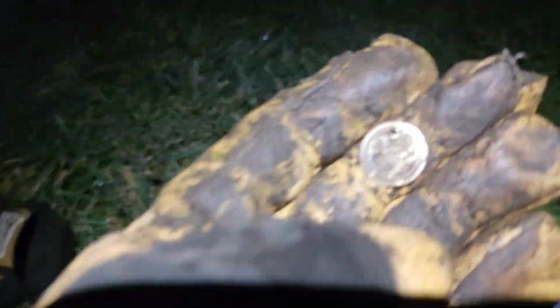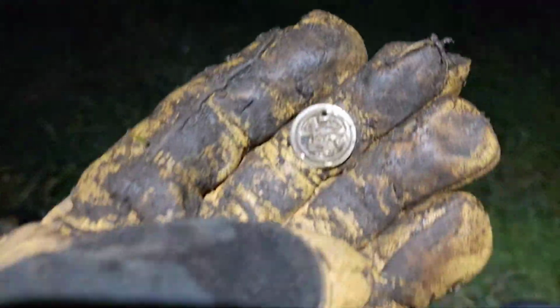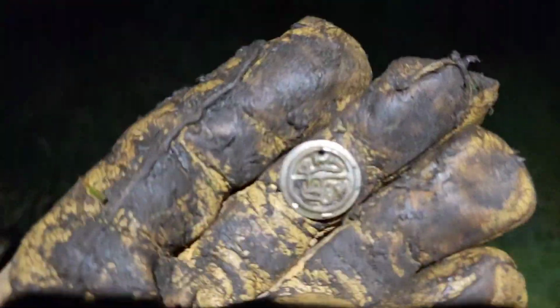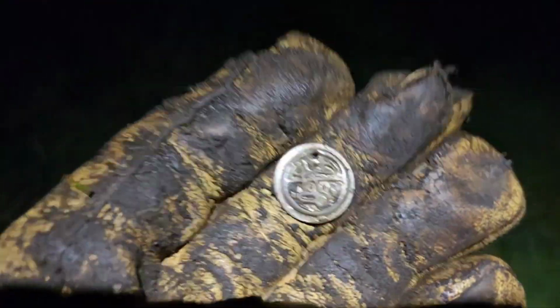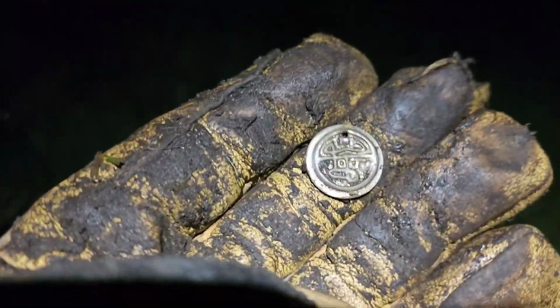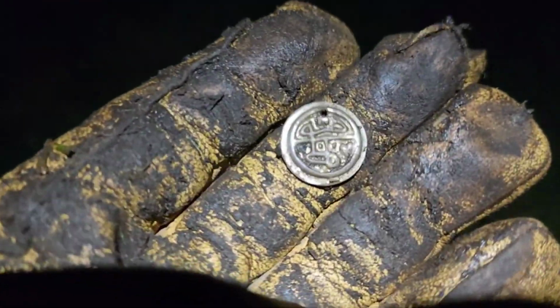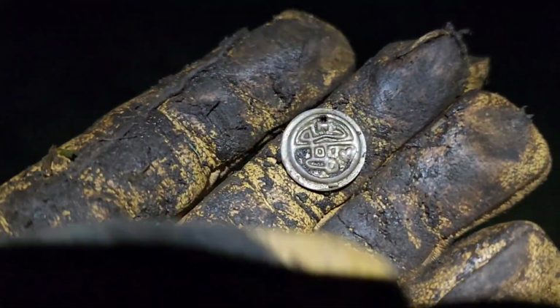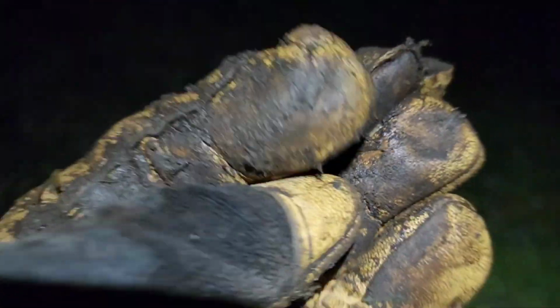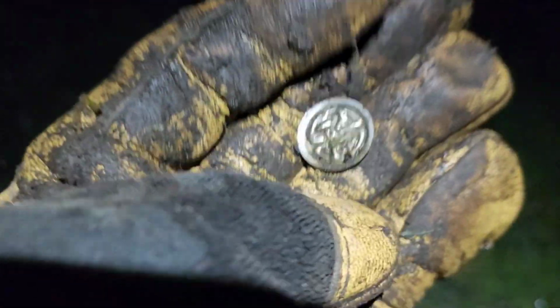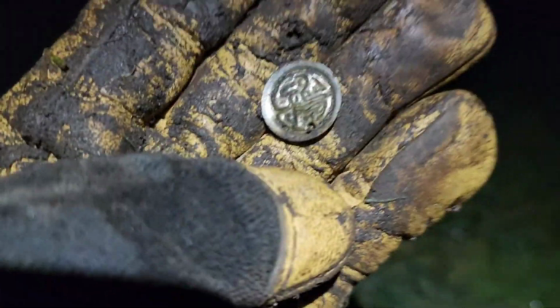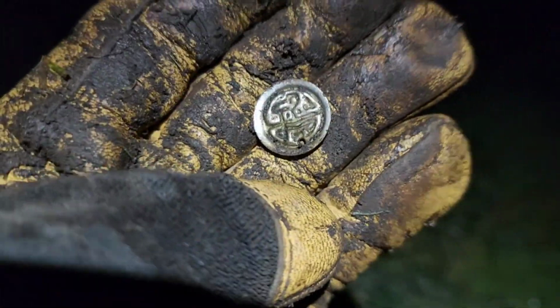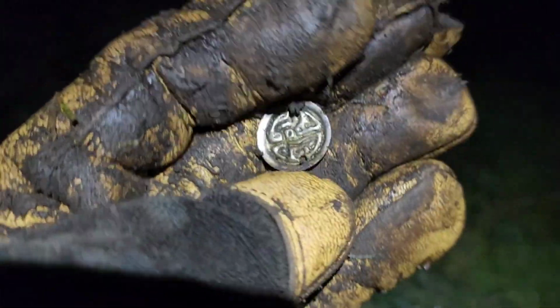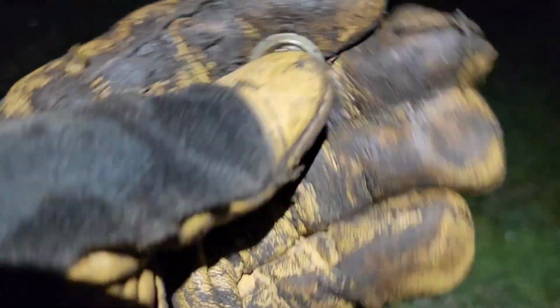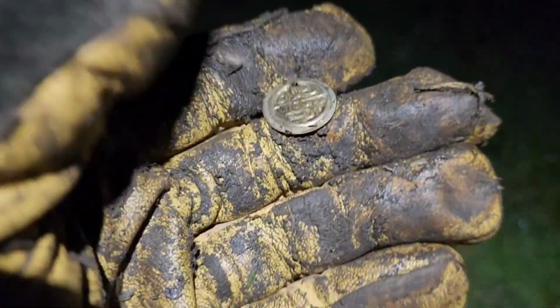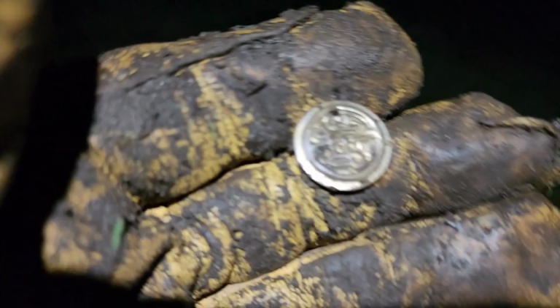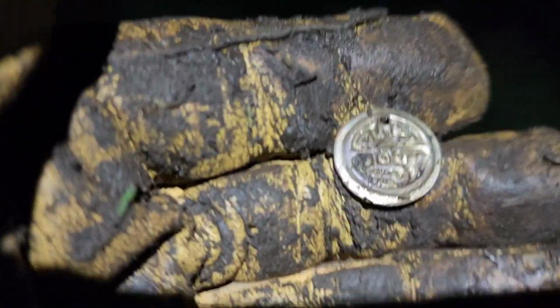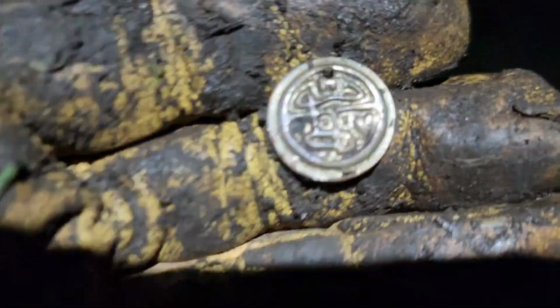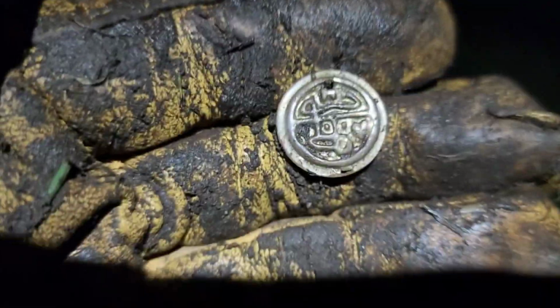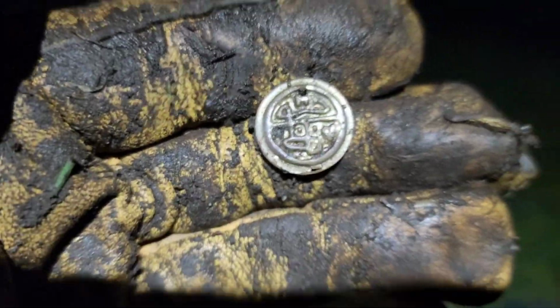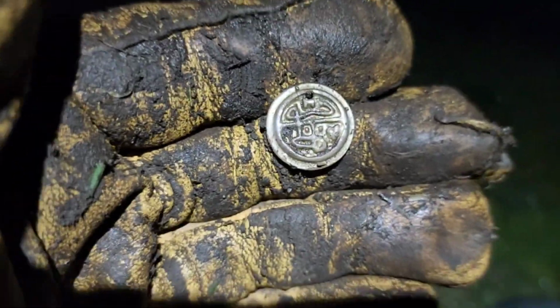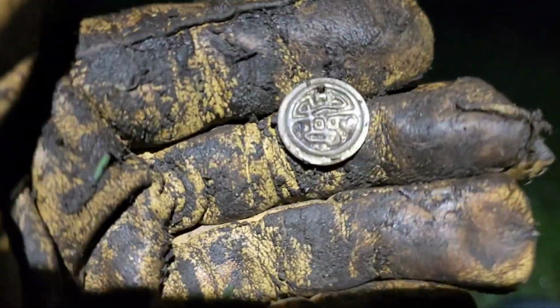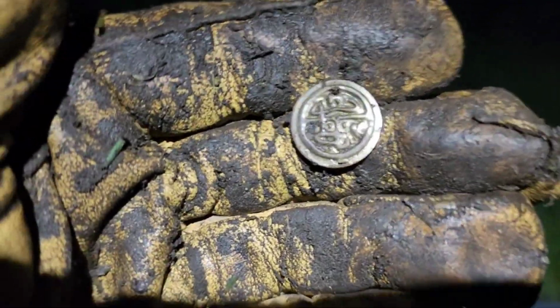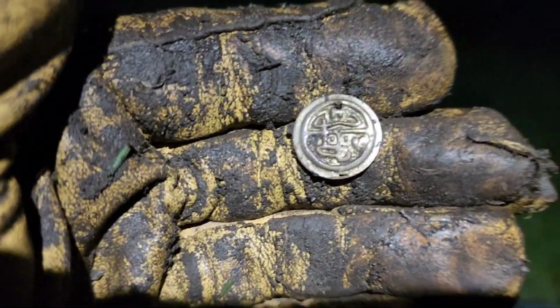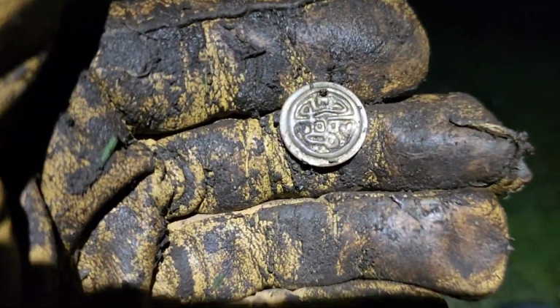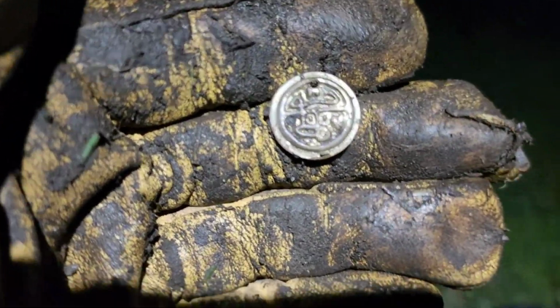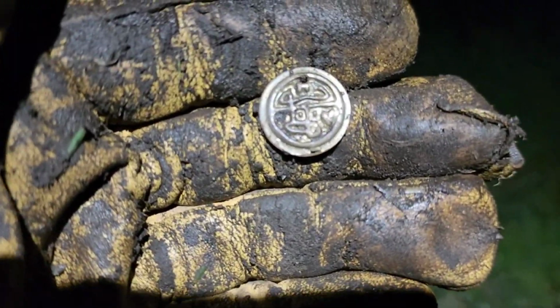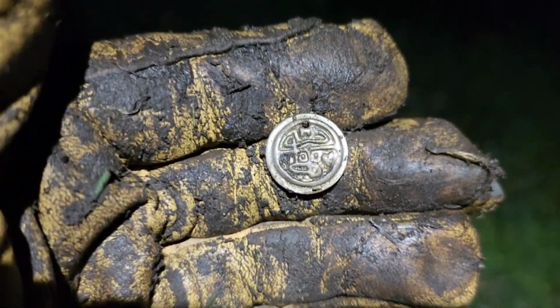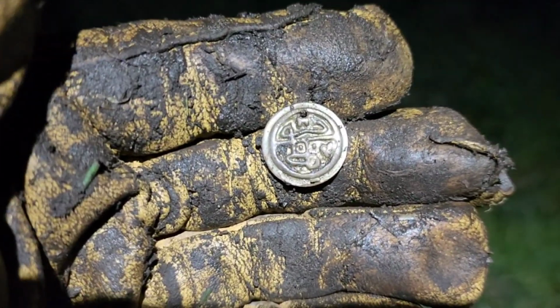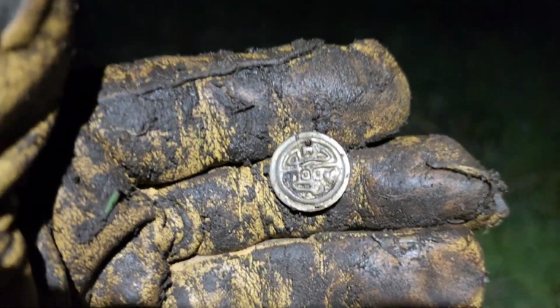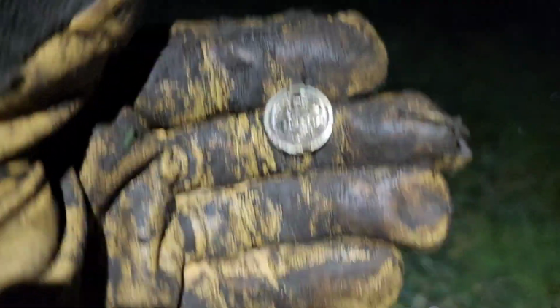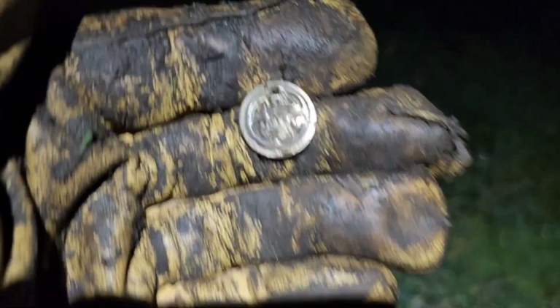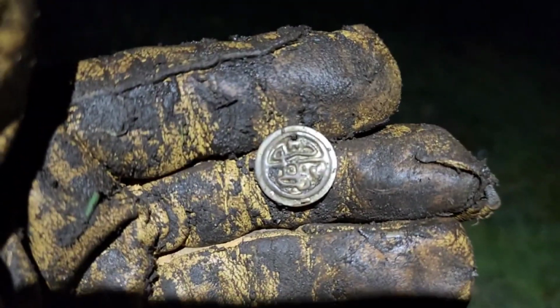Alright, everybody. I just got this — costume tag. Nice design on it. It's modern, but I'll take it. It's like a scale, you know. Alright.